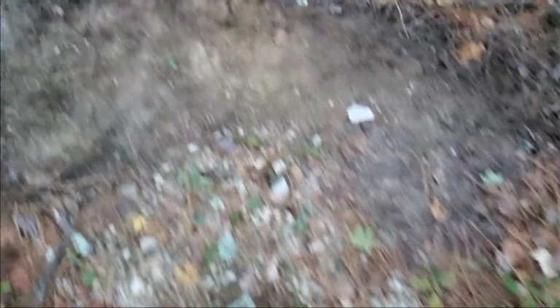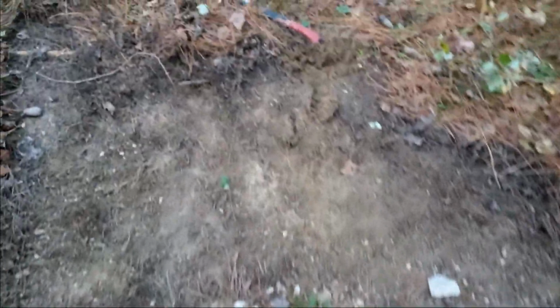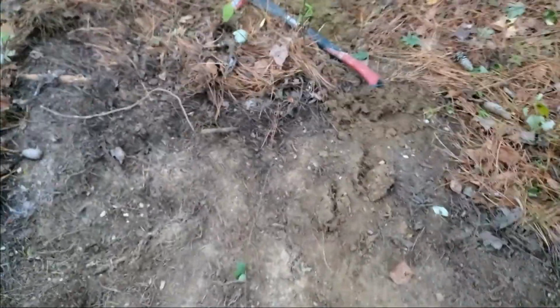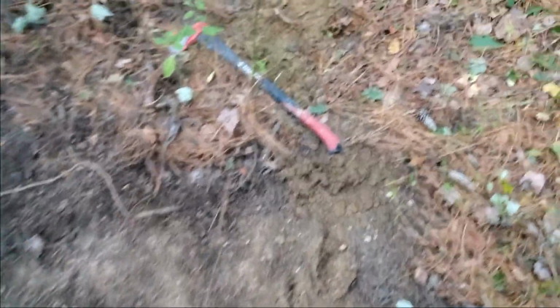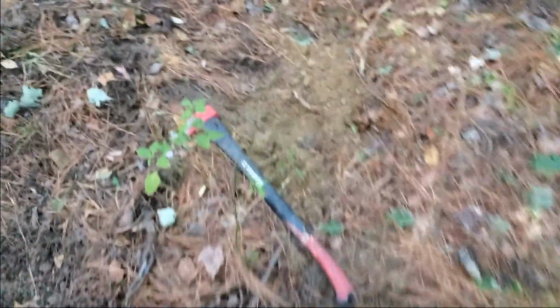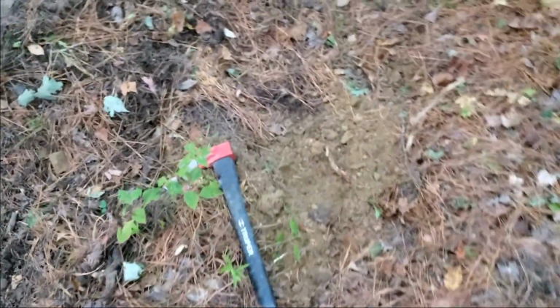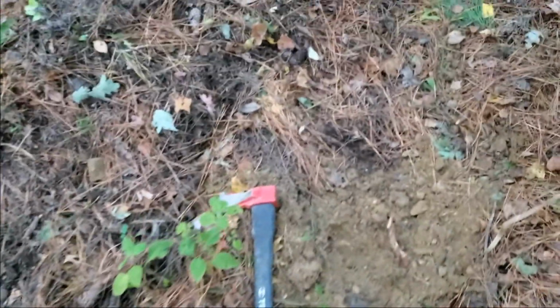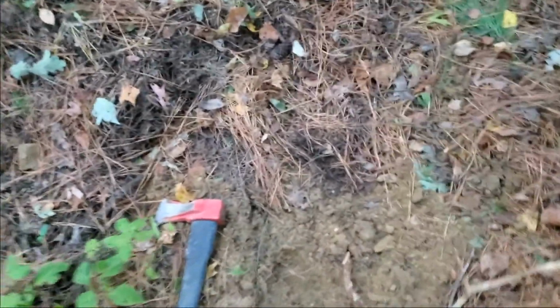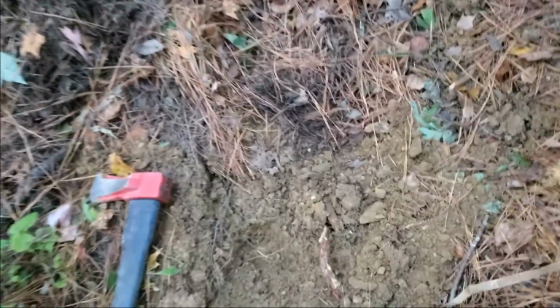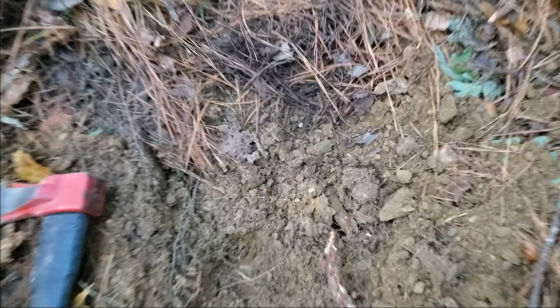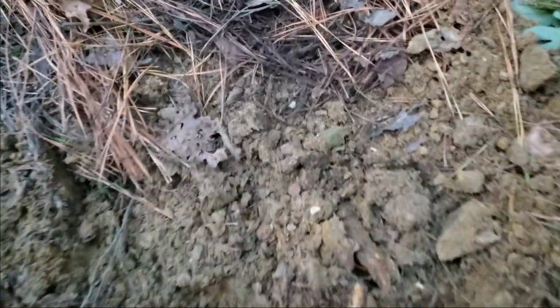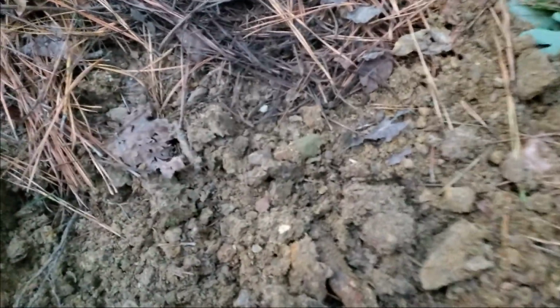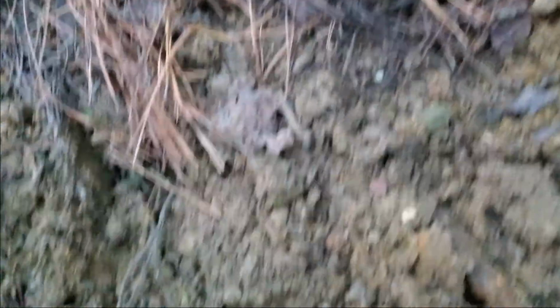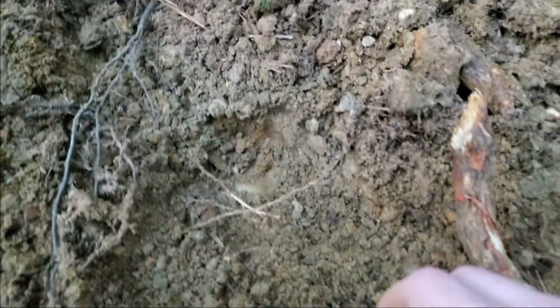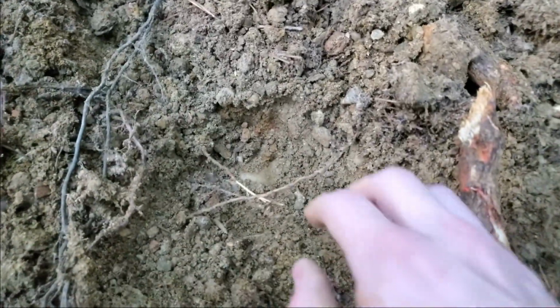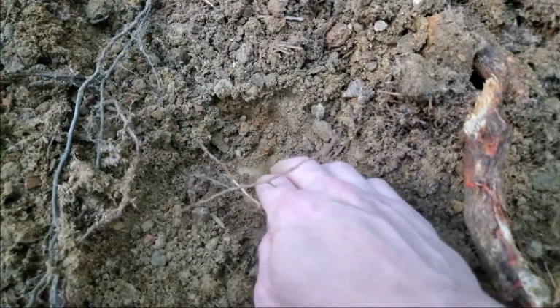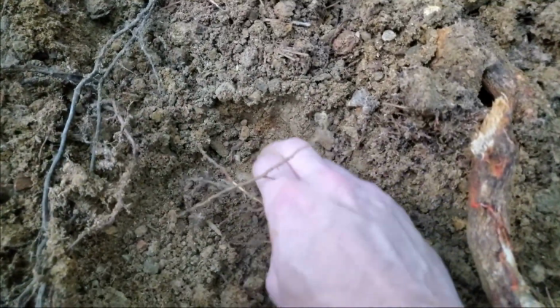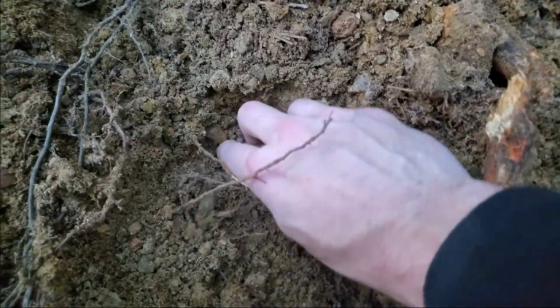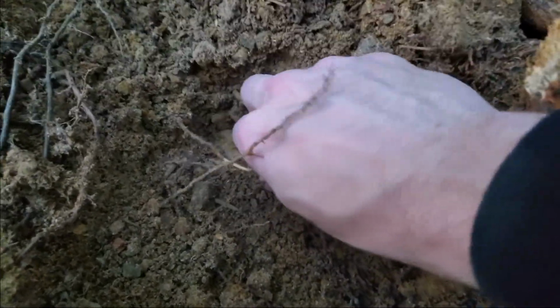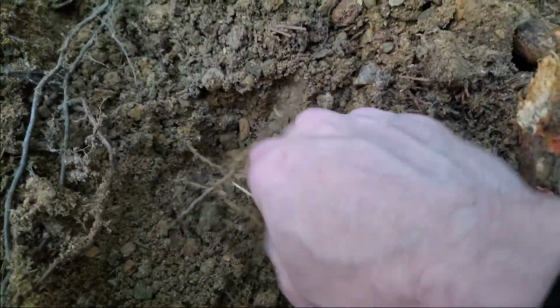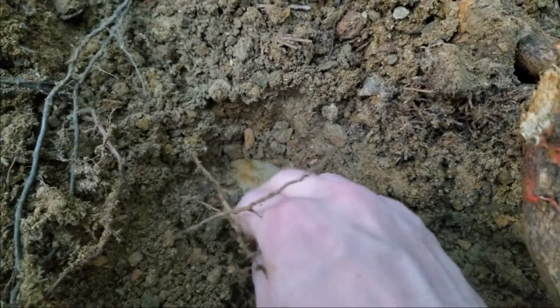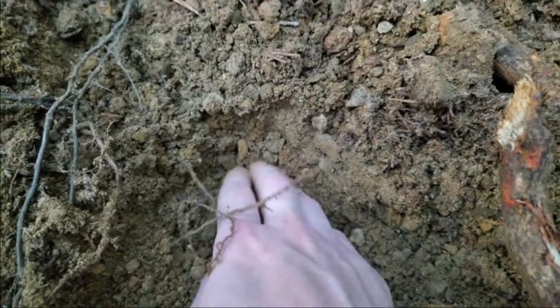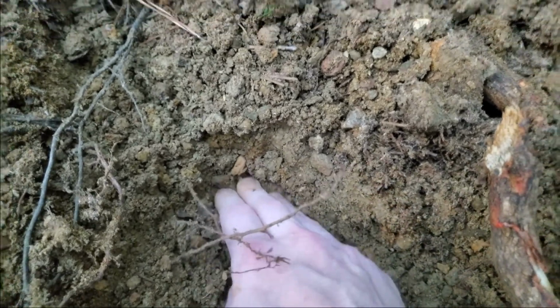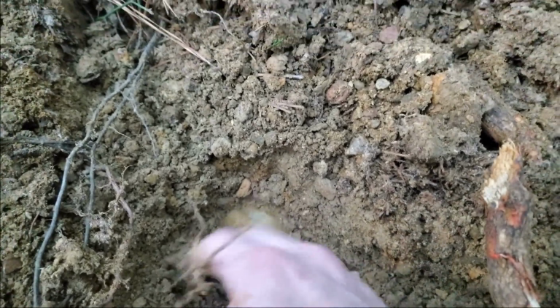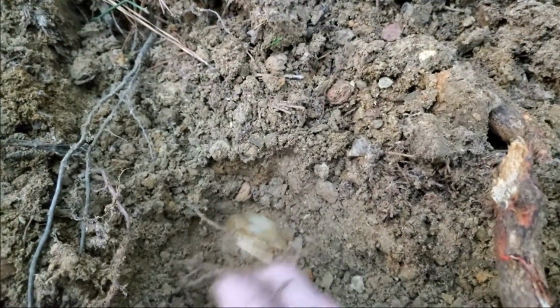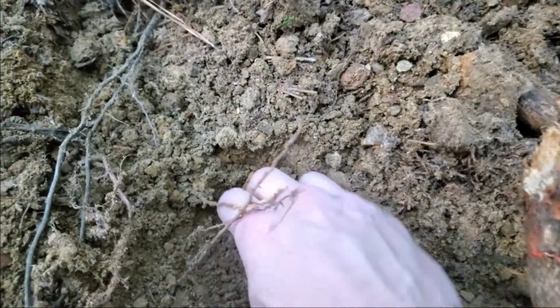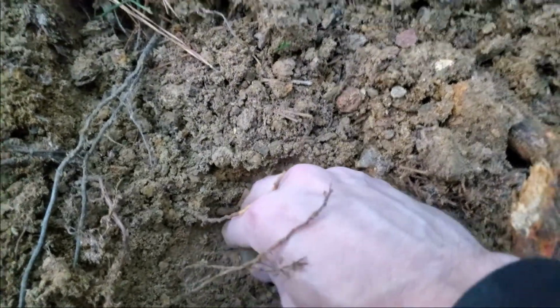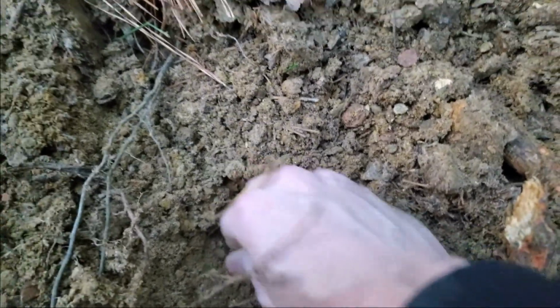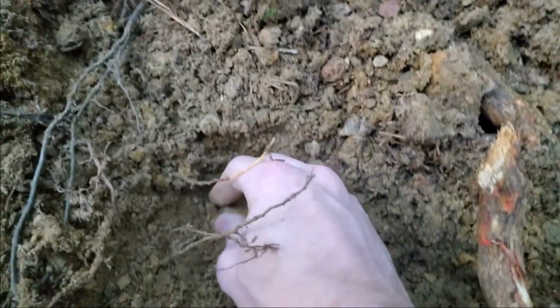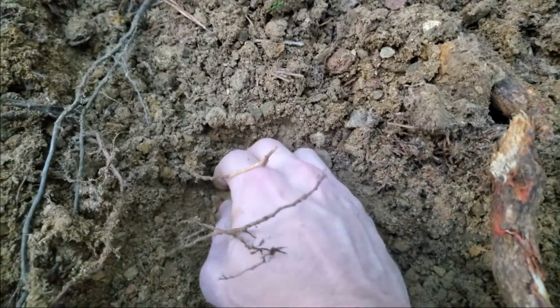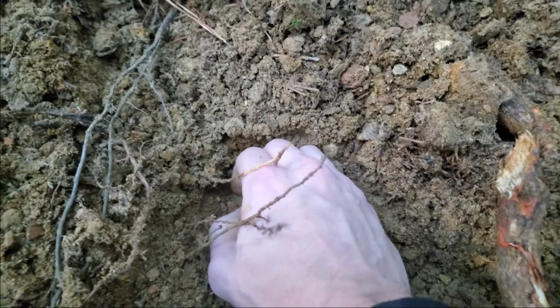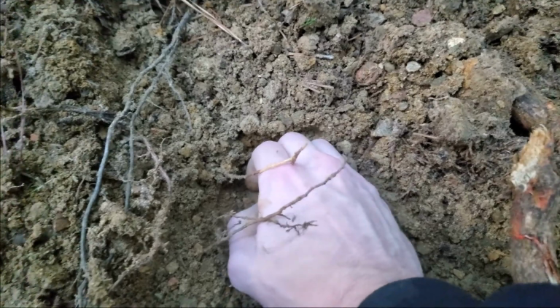What I found right here is way more exciting to me right now. Down in here there's a corner of a big, big piece of quartz and I can't move it right now, so I'll keep you posted.